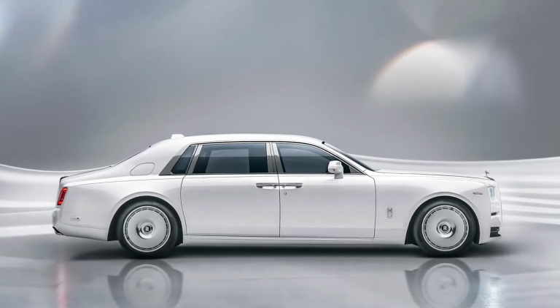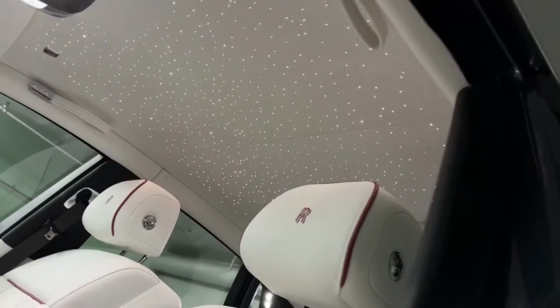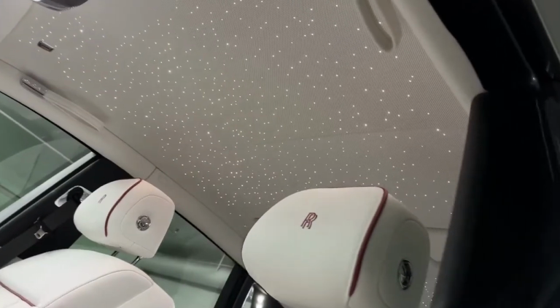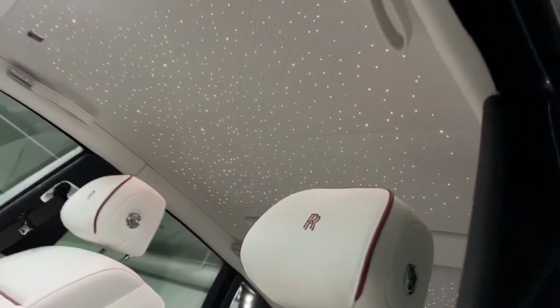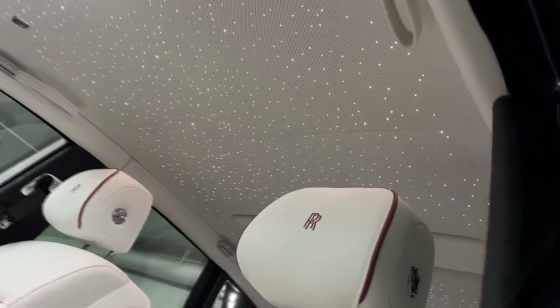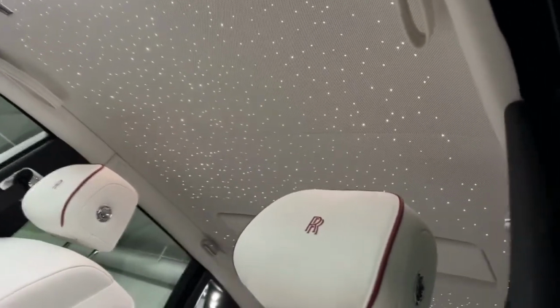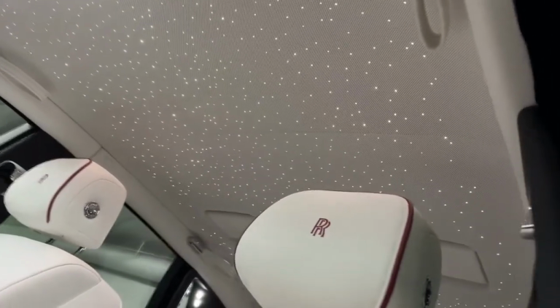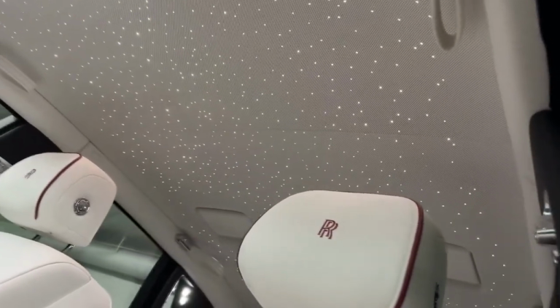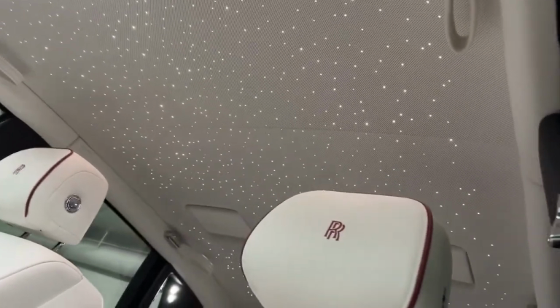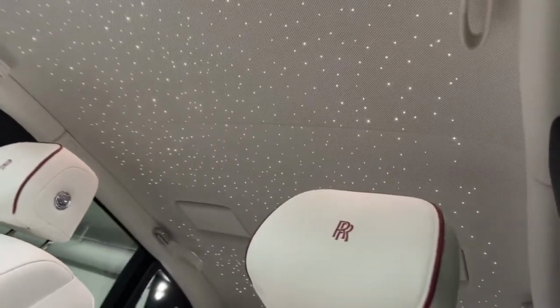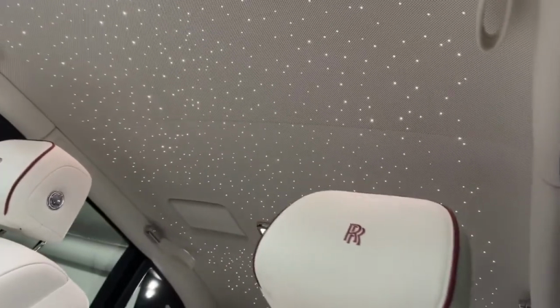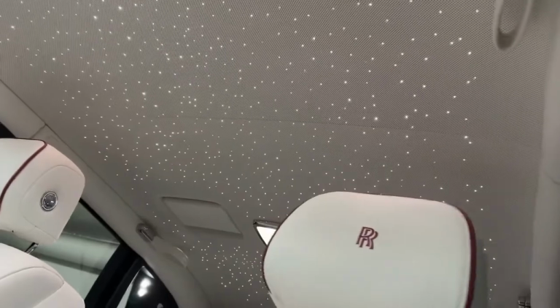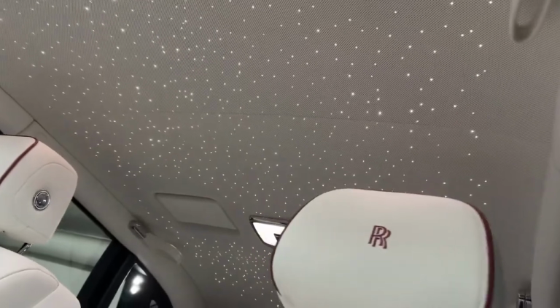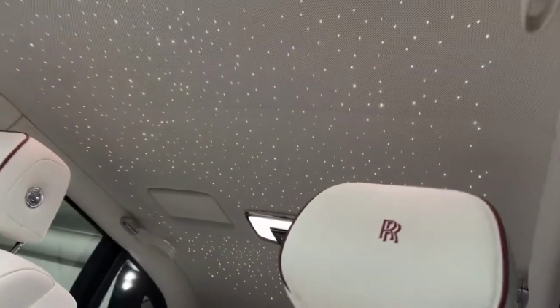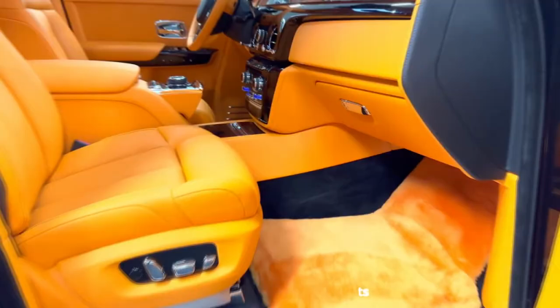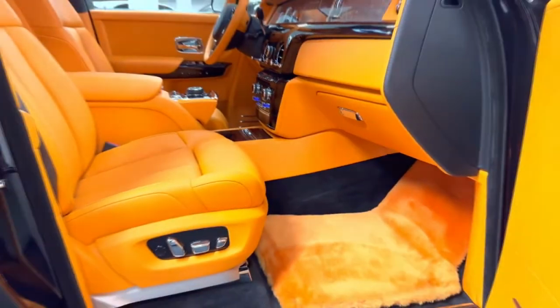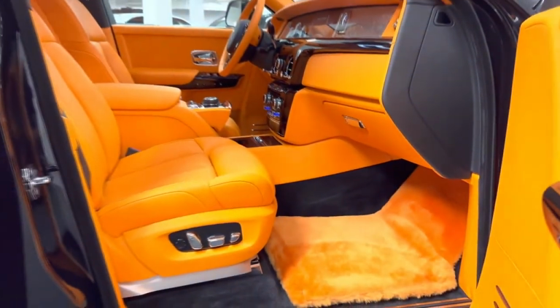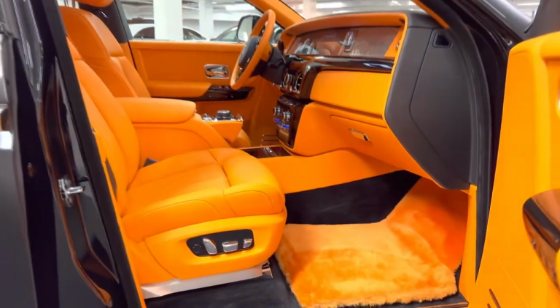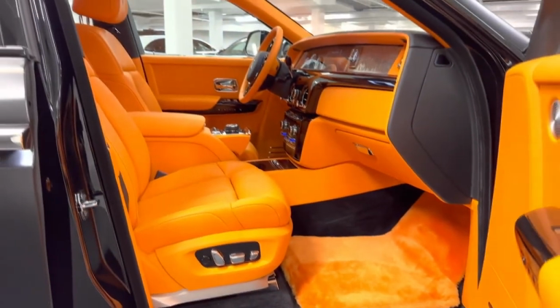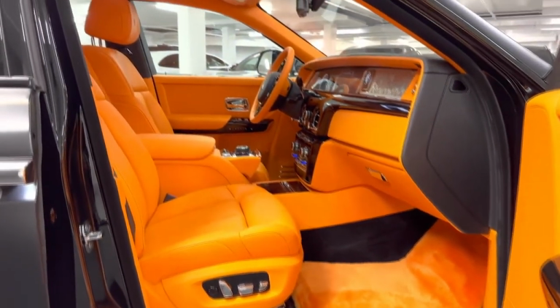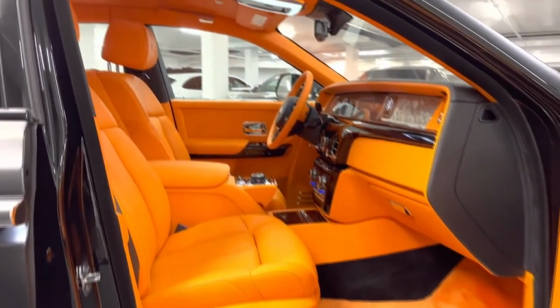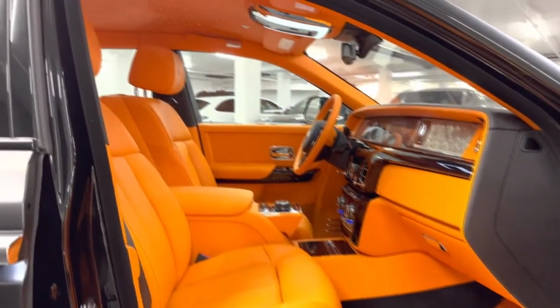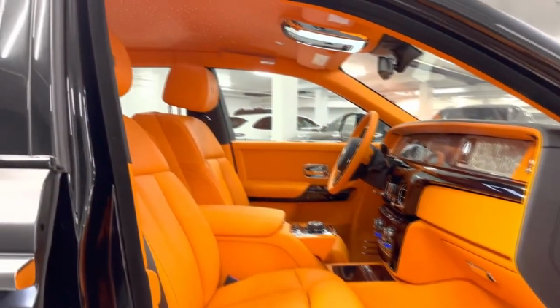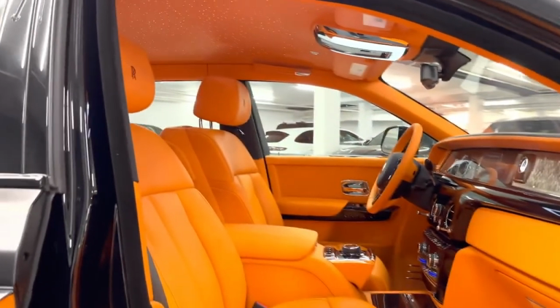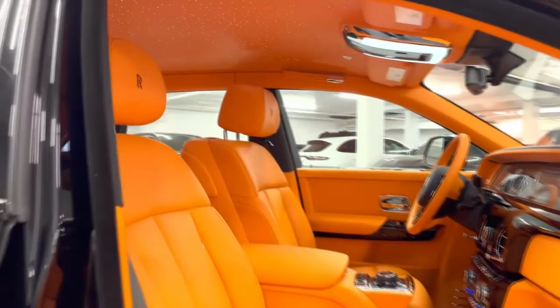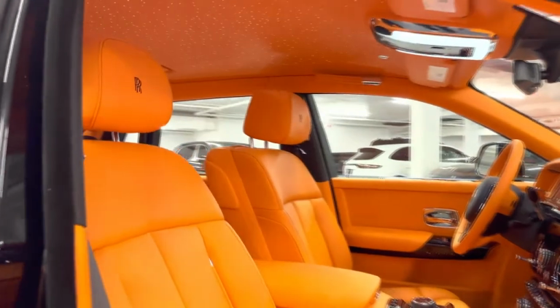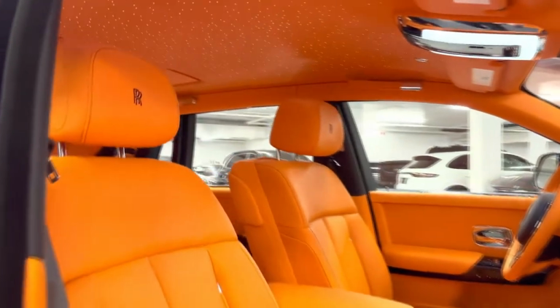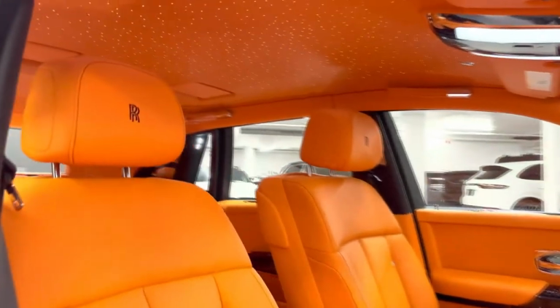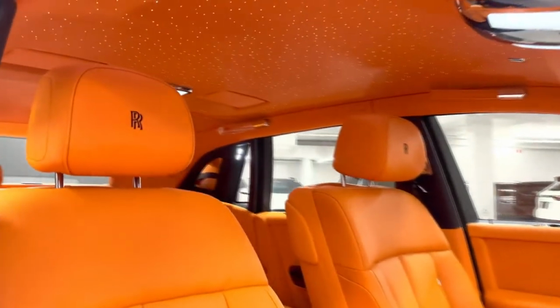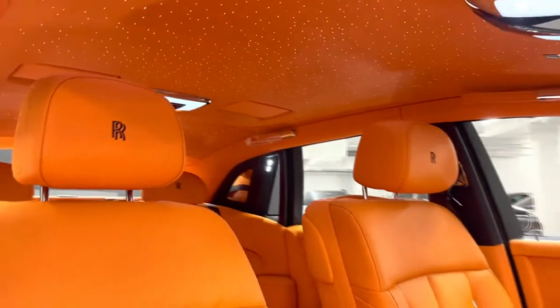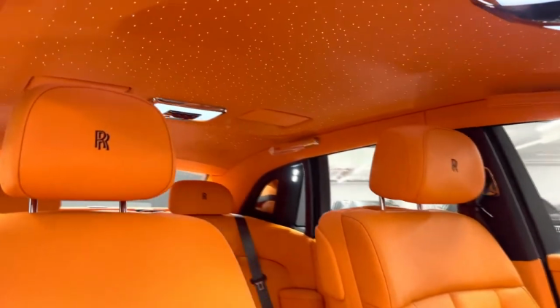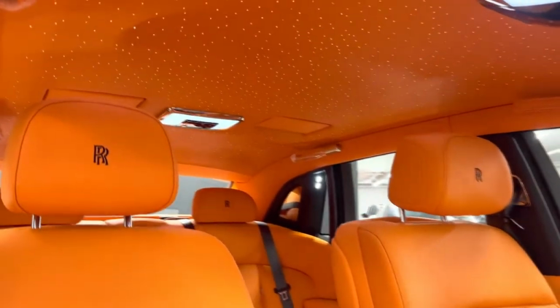The interior of the Phantom is made from the best components, including premium leather, wood veneers, and metal accents. Passengers enjoy a luxurious and comfortable environment owing to the unmatched craftsmanship and attention to detail.